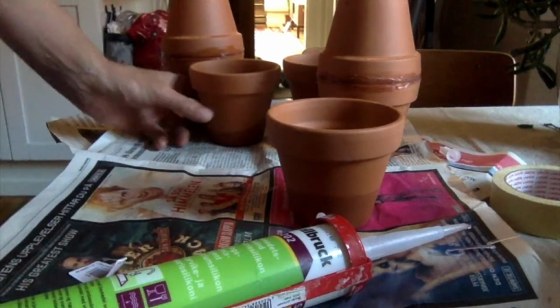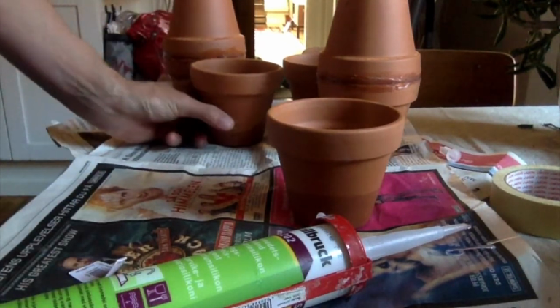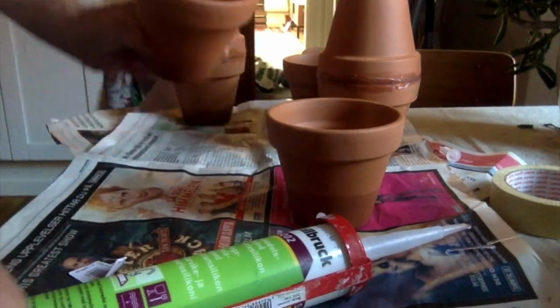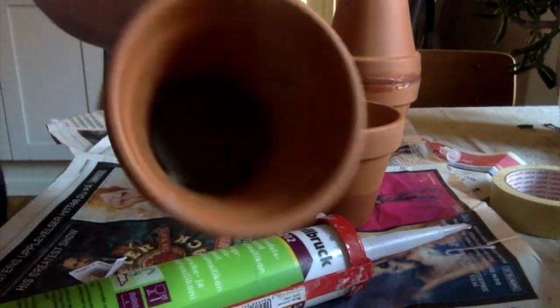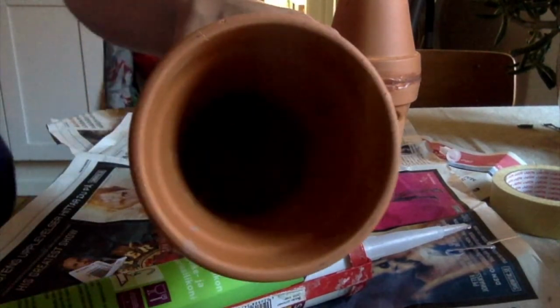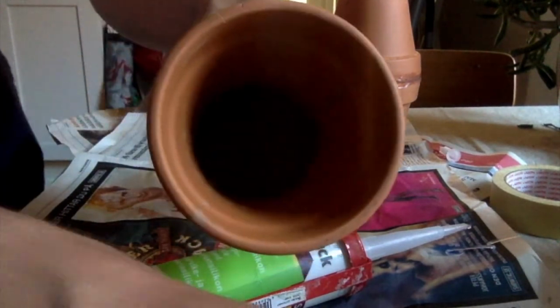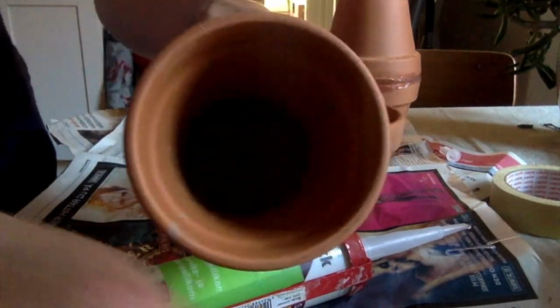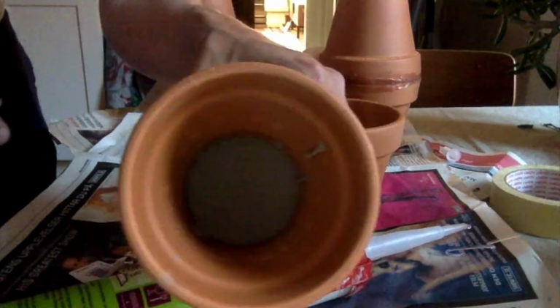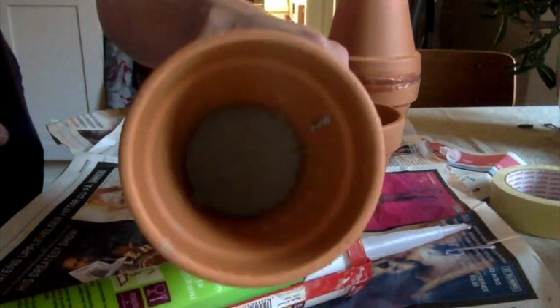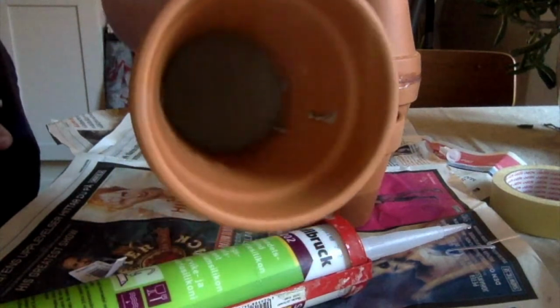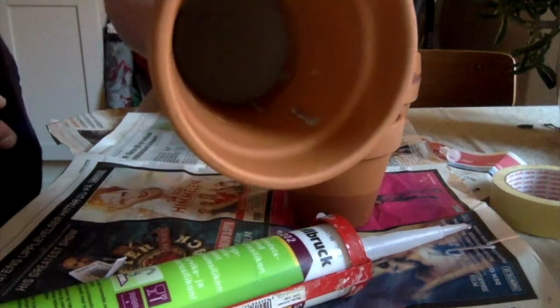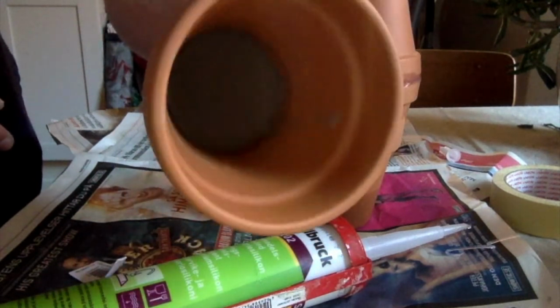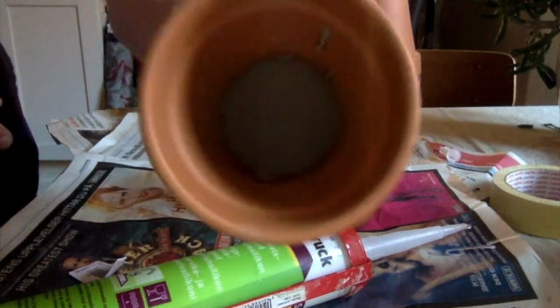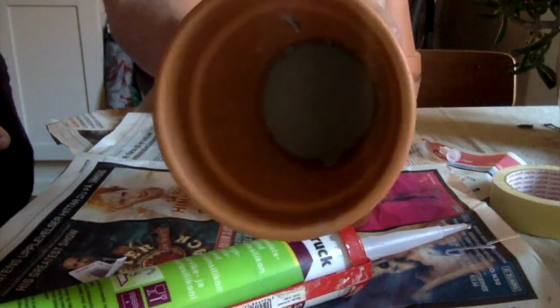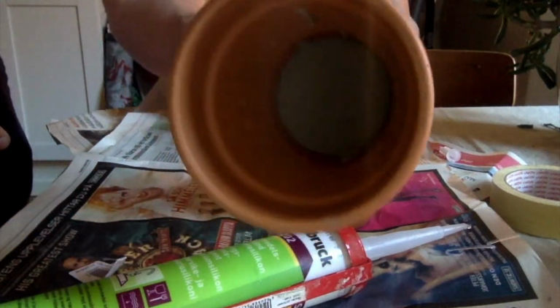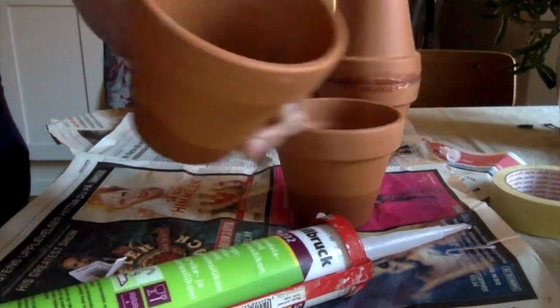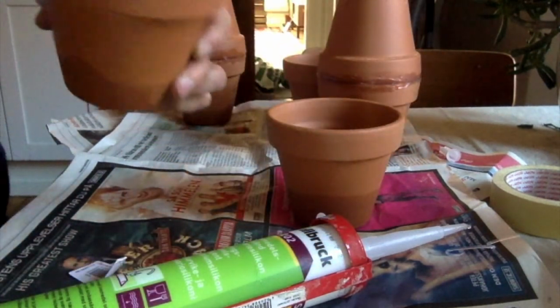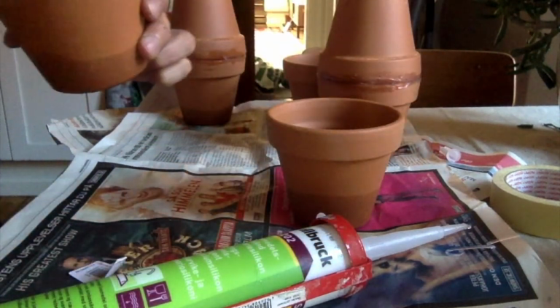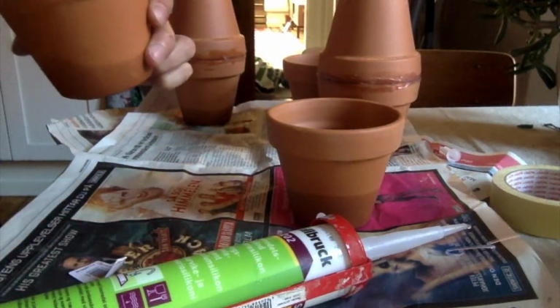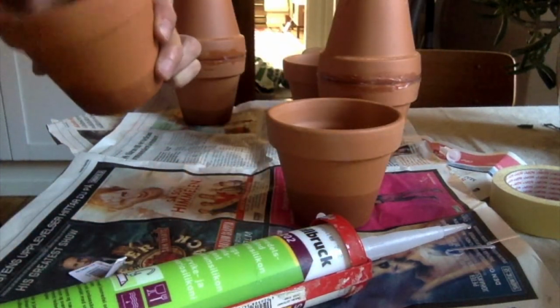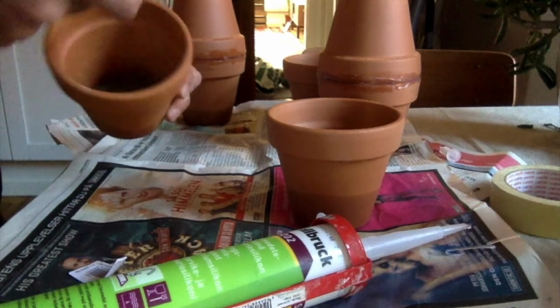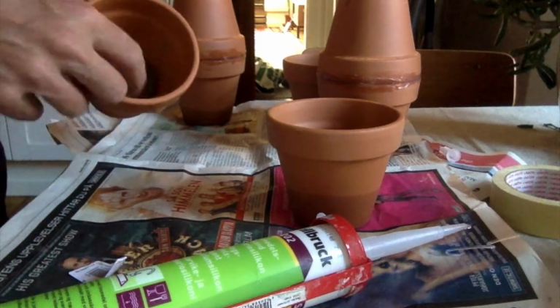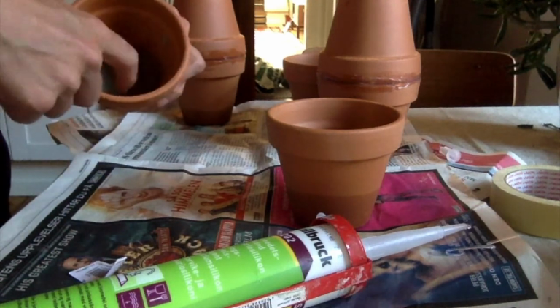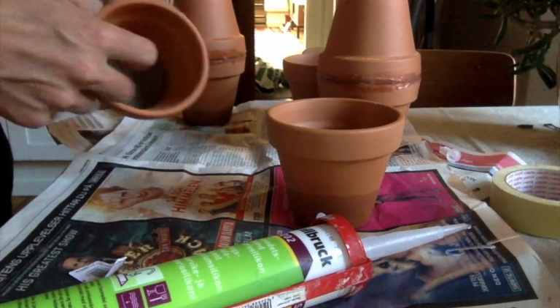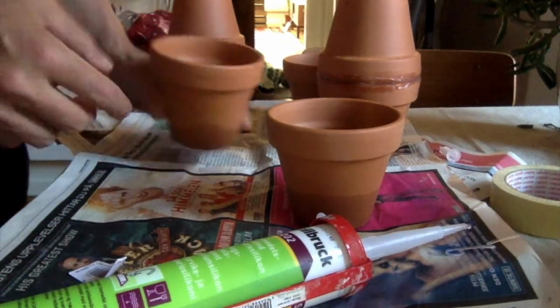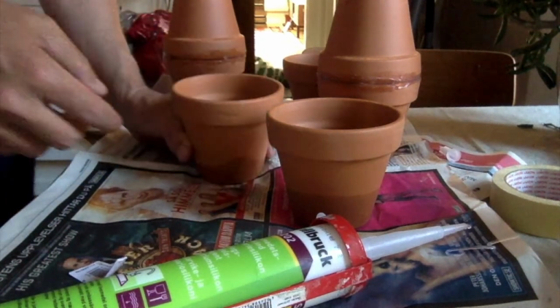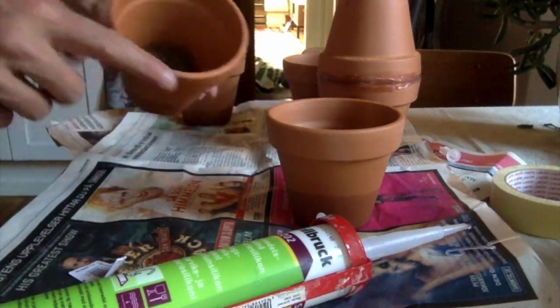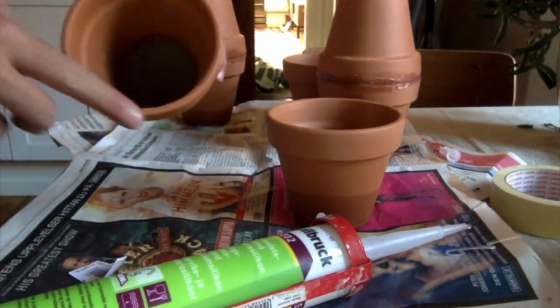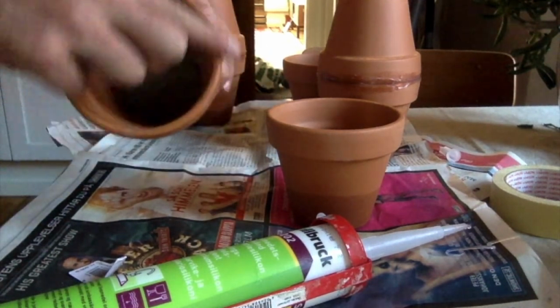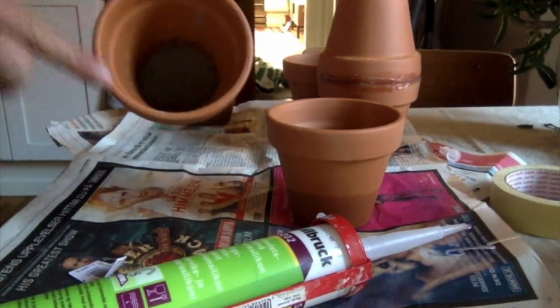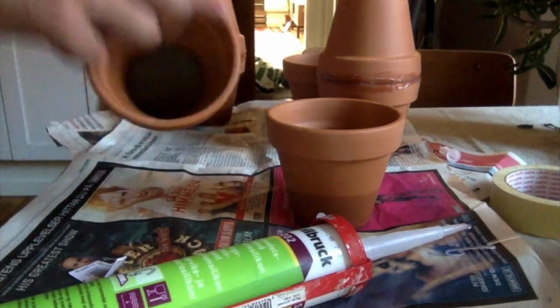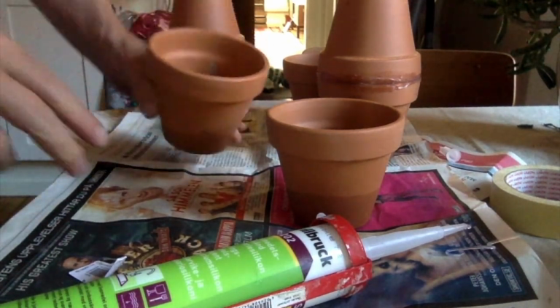It's totally worth it. I did fail a bit here — got some concrete on the edges — but it really doesn't matter. As long as you don't get any on the sealing edge, you're fine.